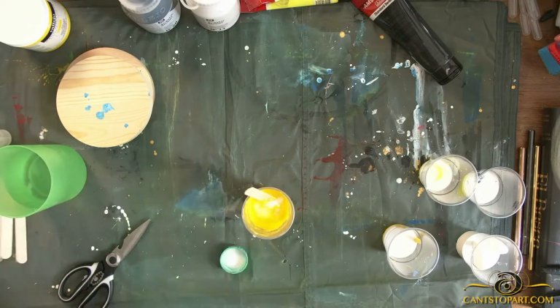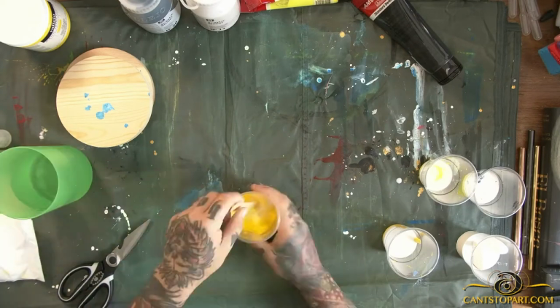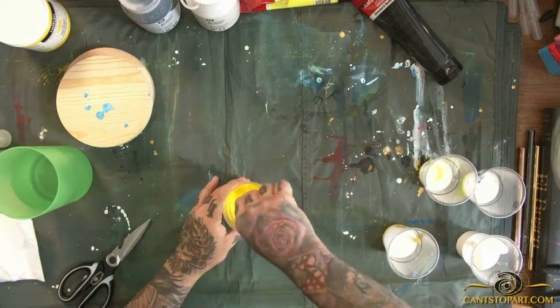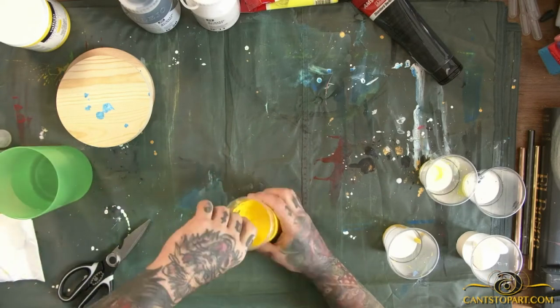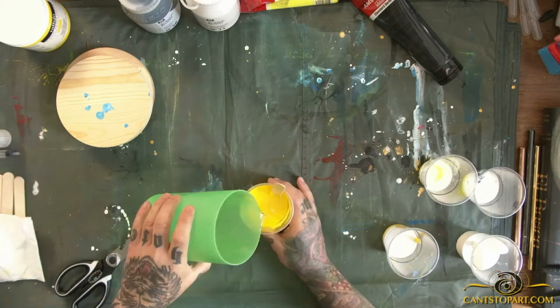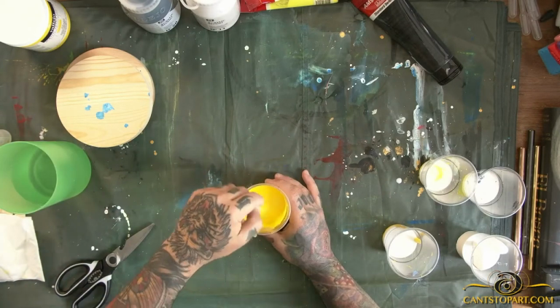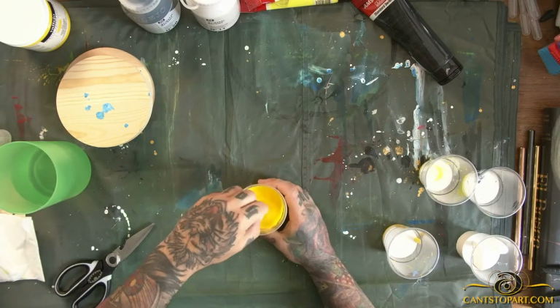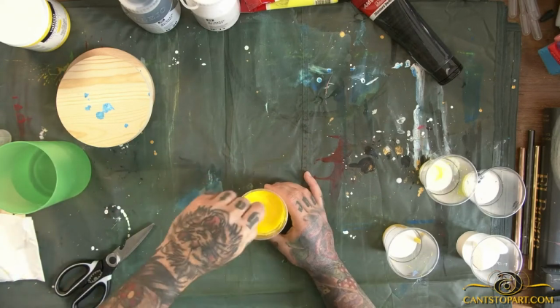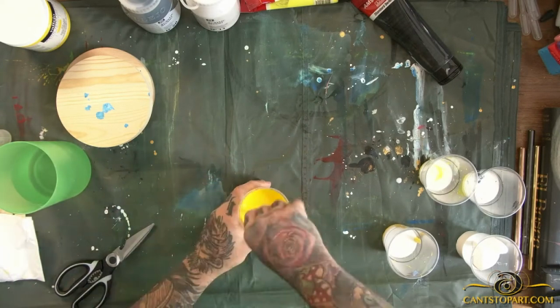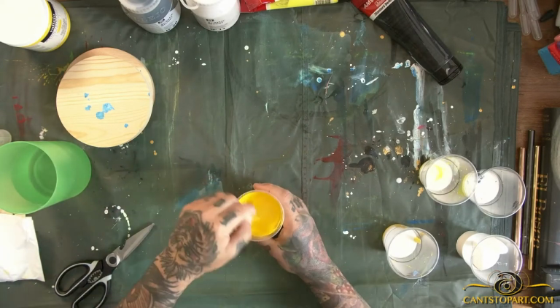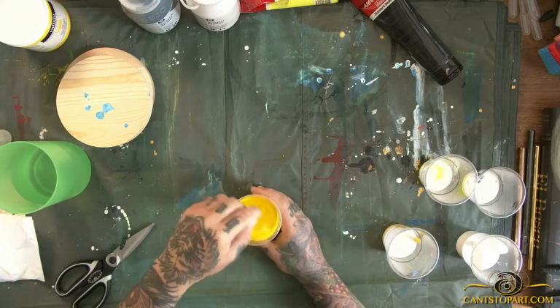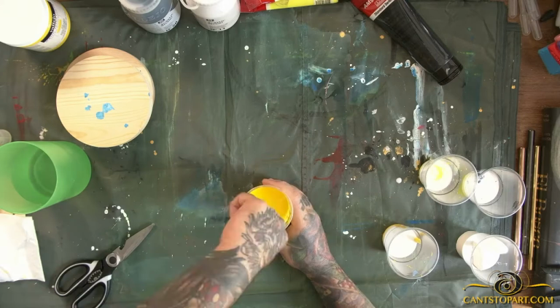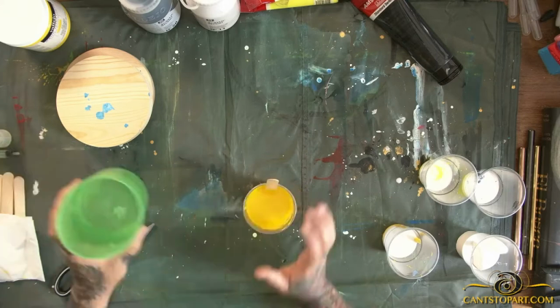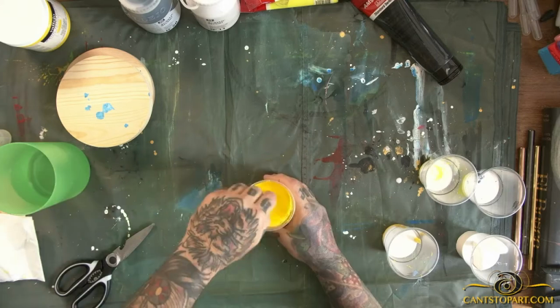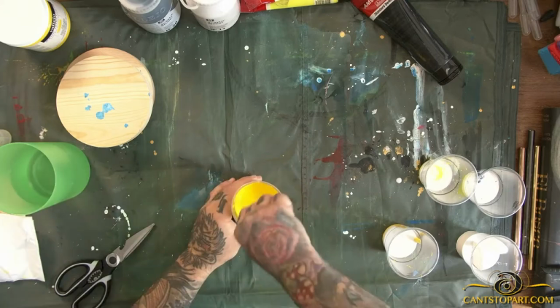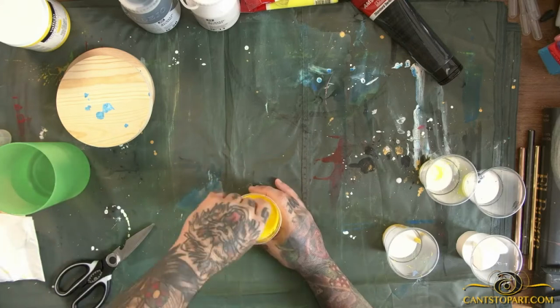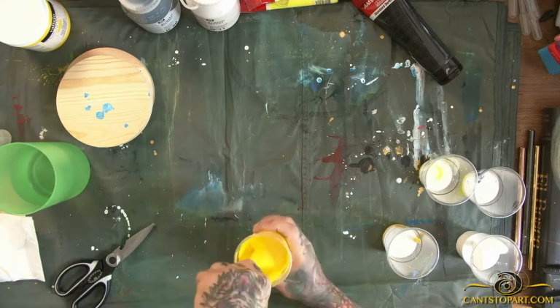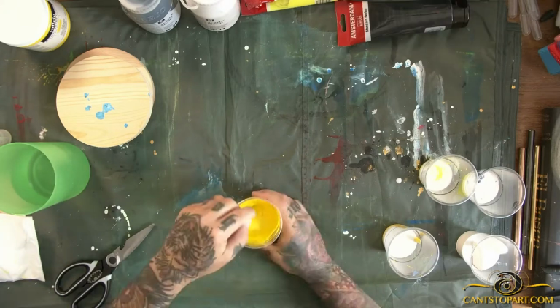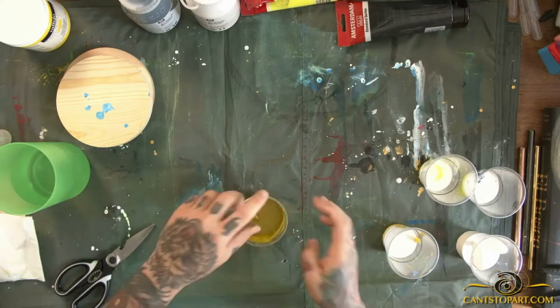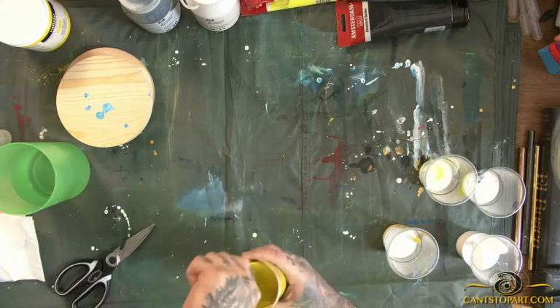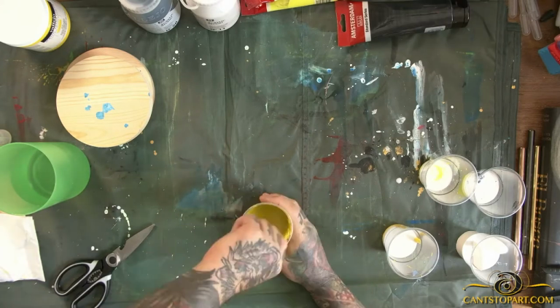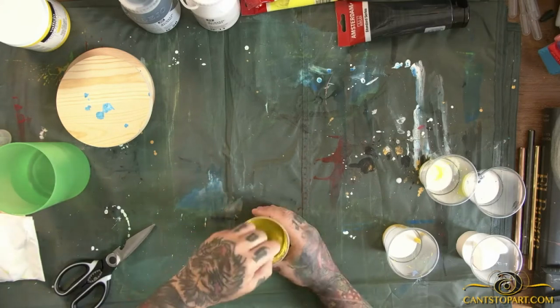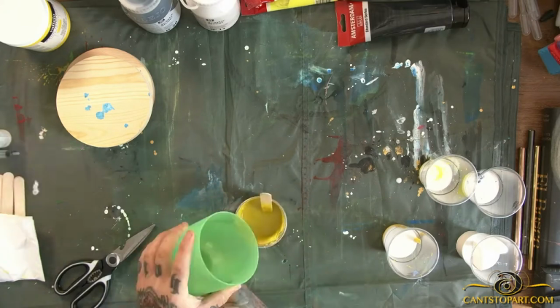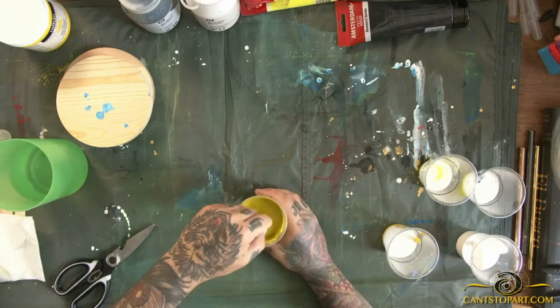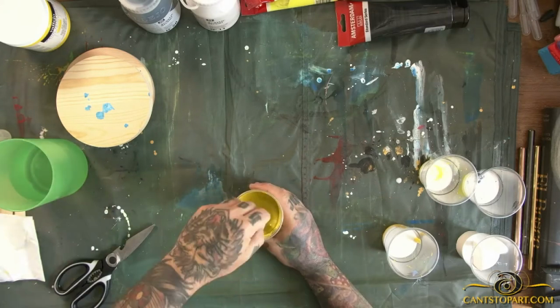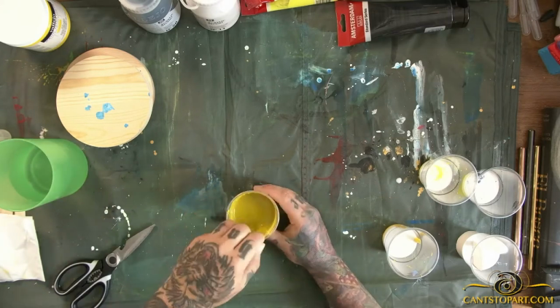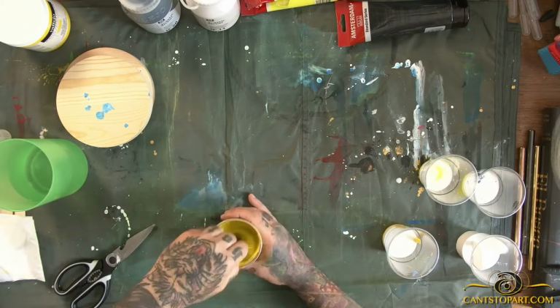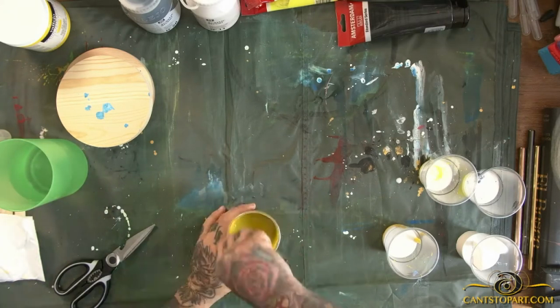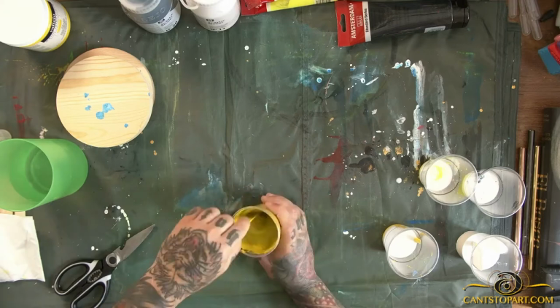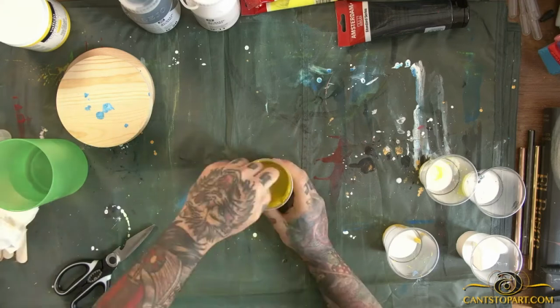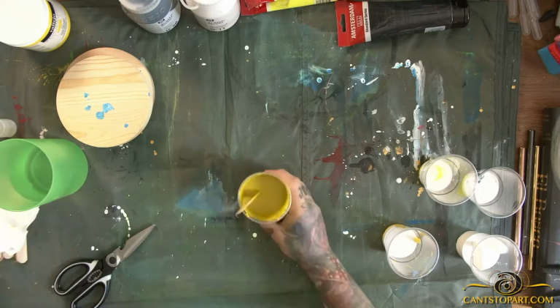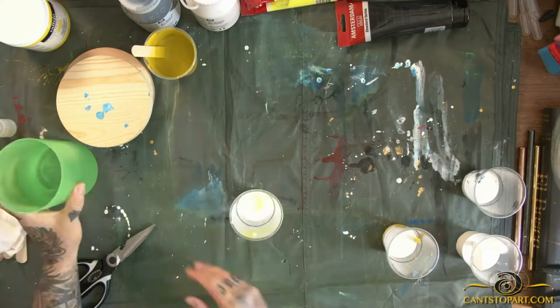The fluorescent yellow looks great under black light. In fact, this piece is a very interactive fluorescent piece — if you have a black light, it looks ridiculous.